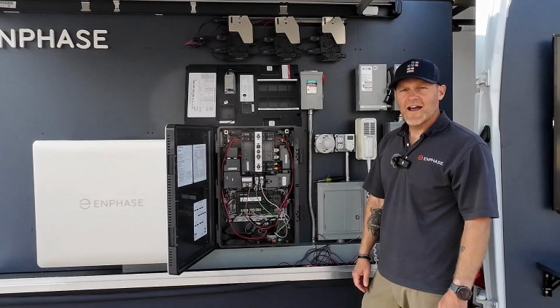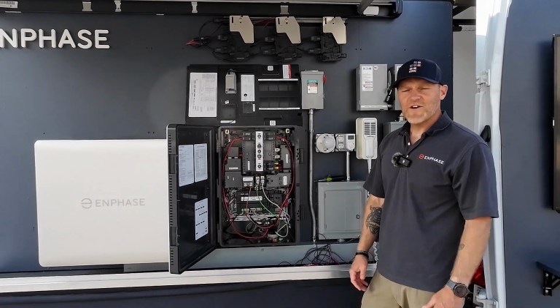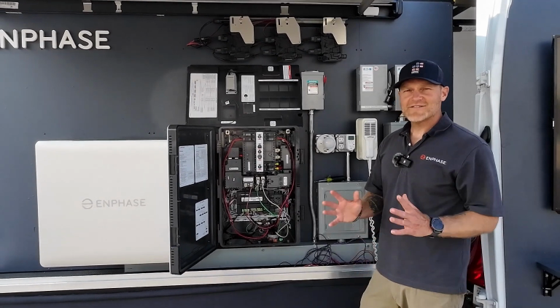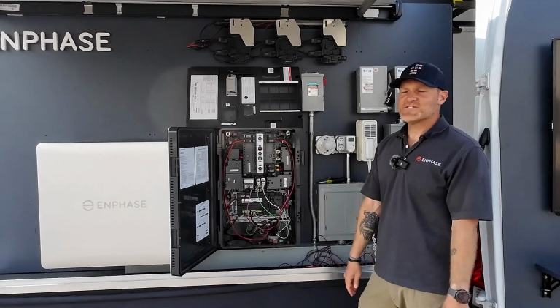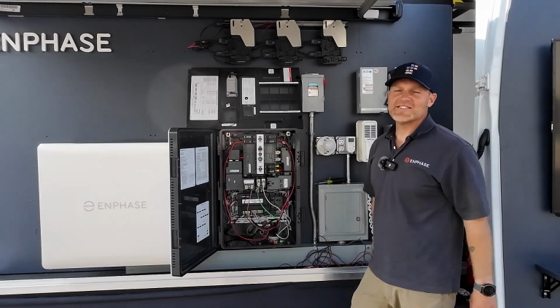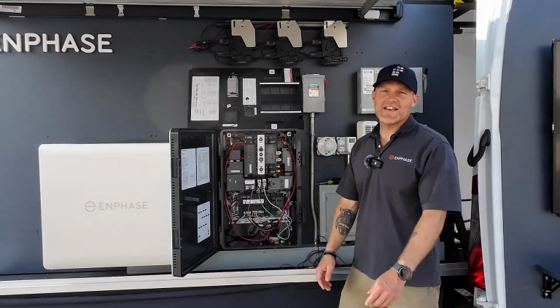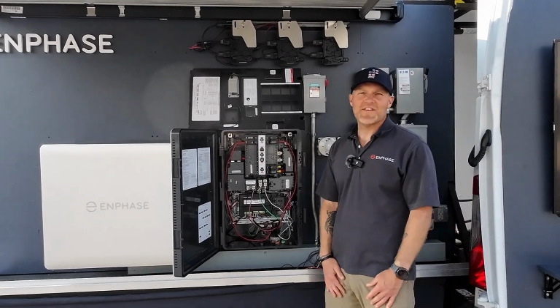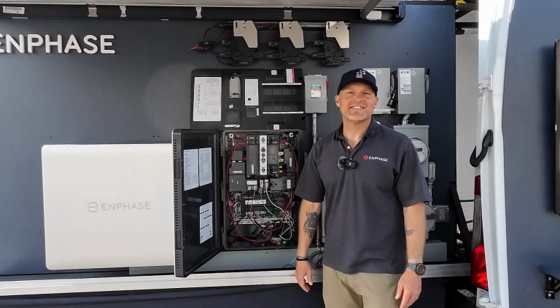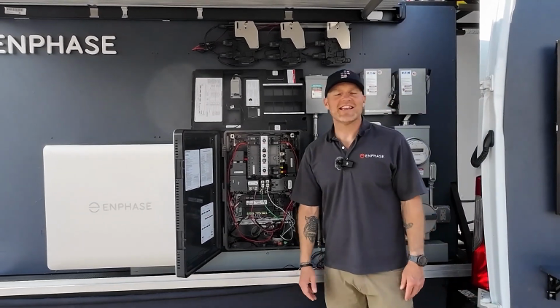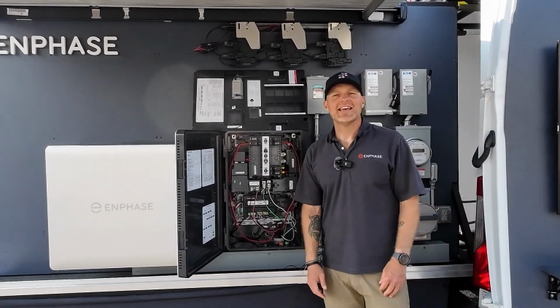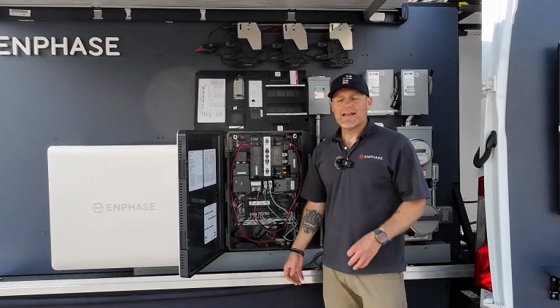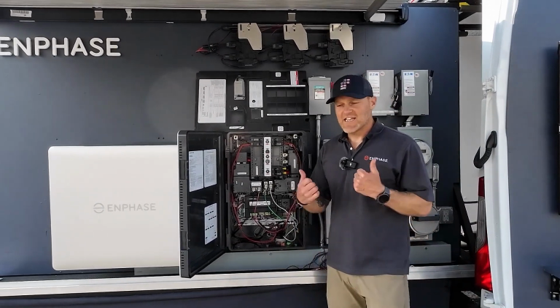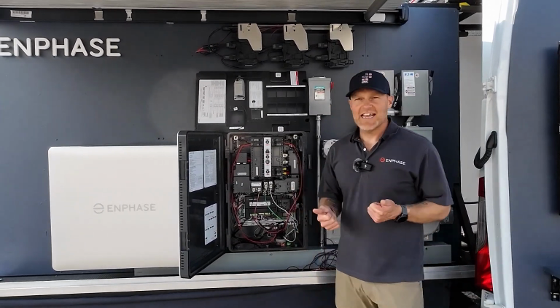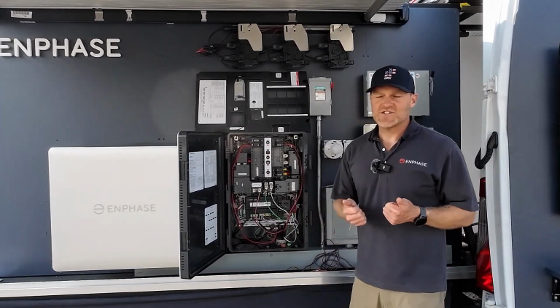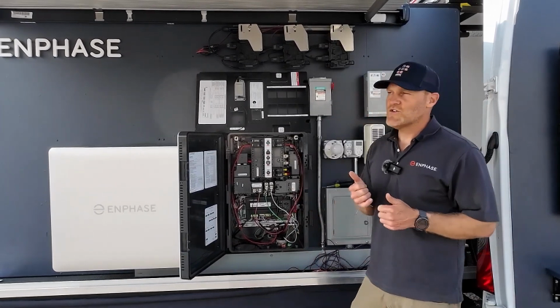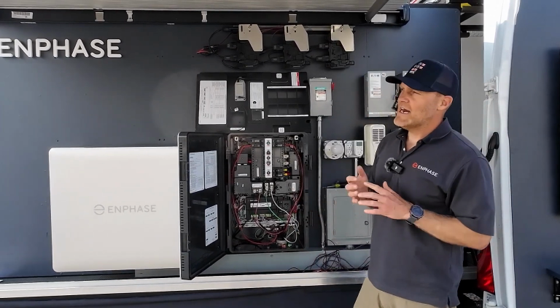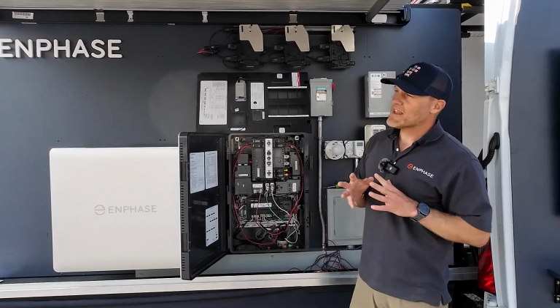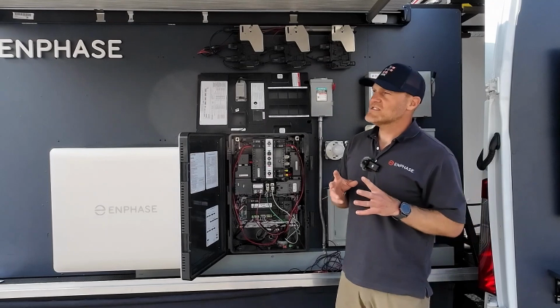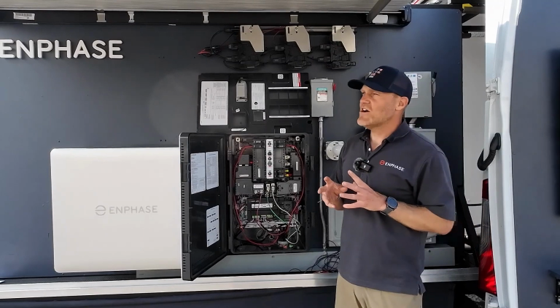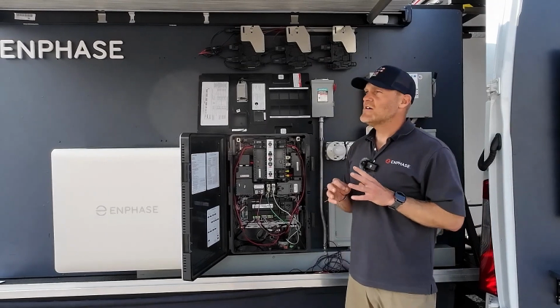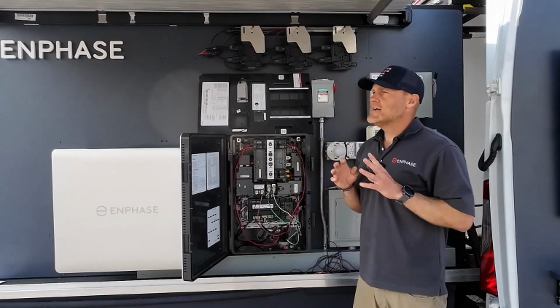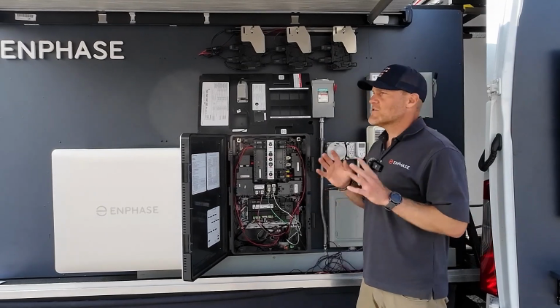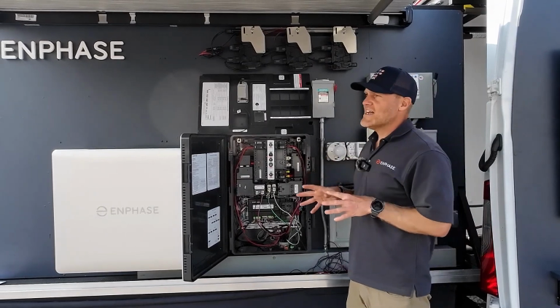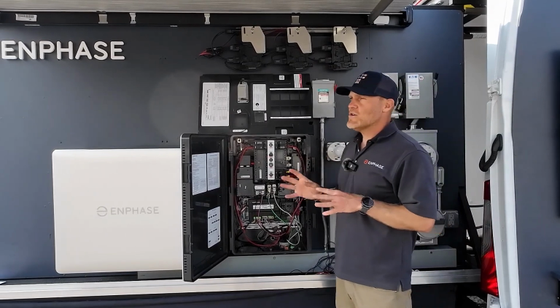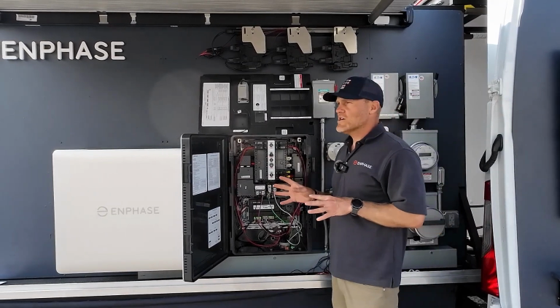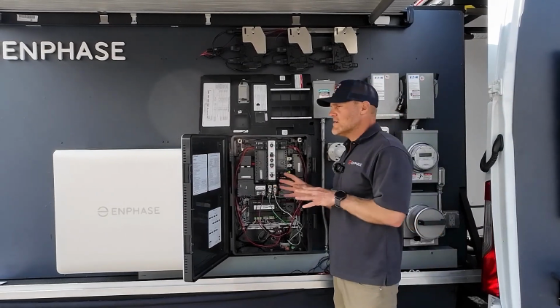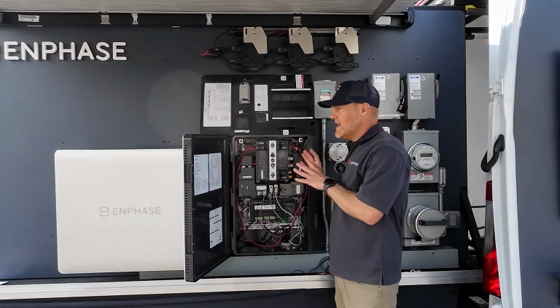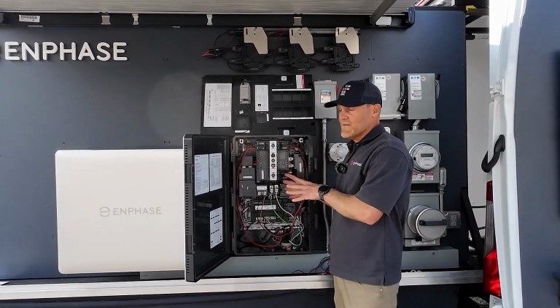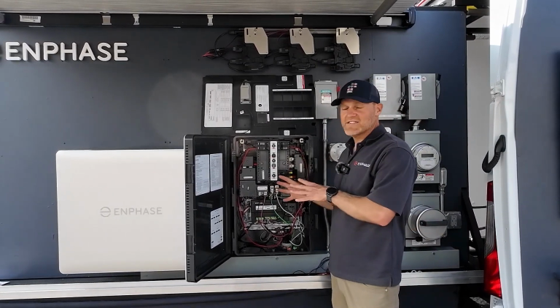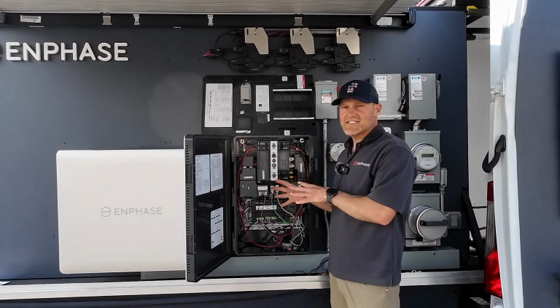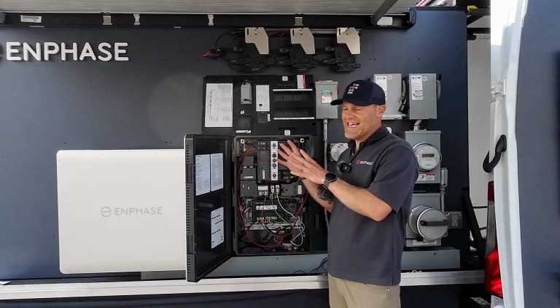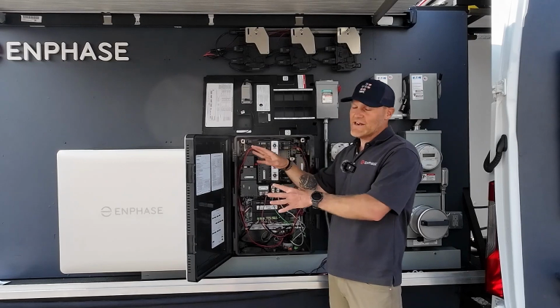Hey folks, my name is Jeremy Sullivan. I'm with Enphase Training, and I'm here today to show you how to install grid-tied solar with a combiner 6 and battery.